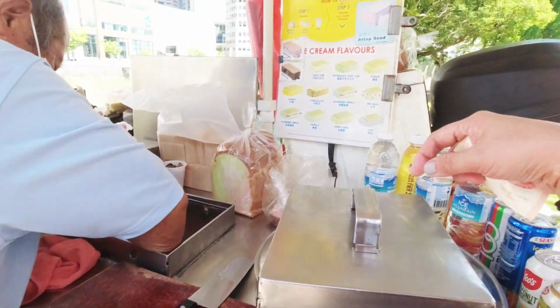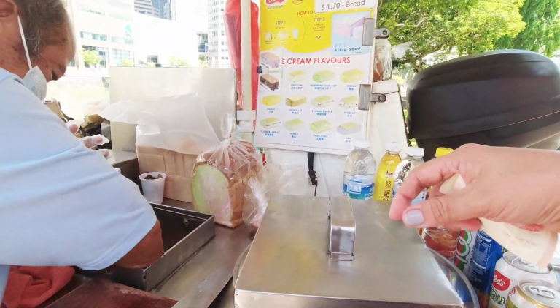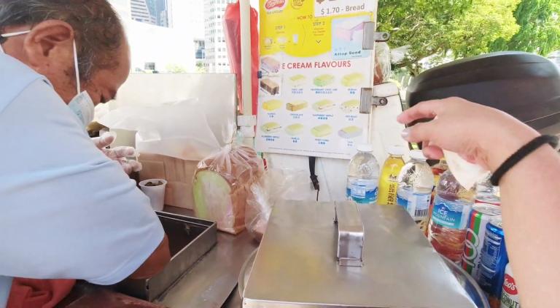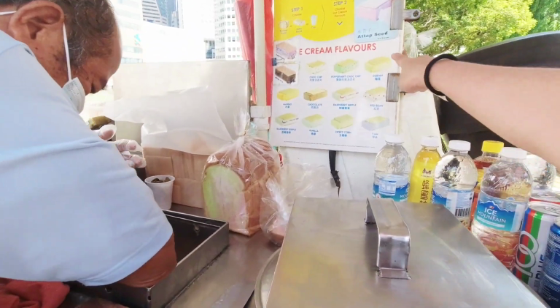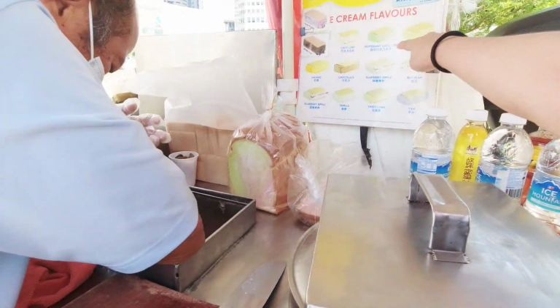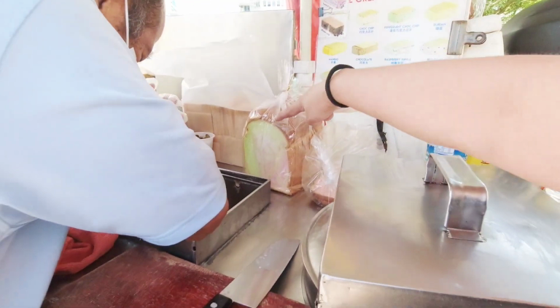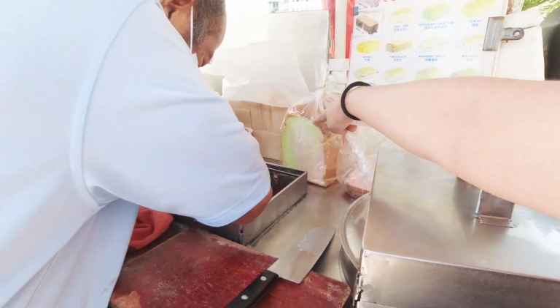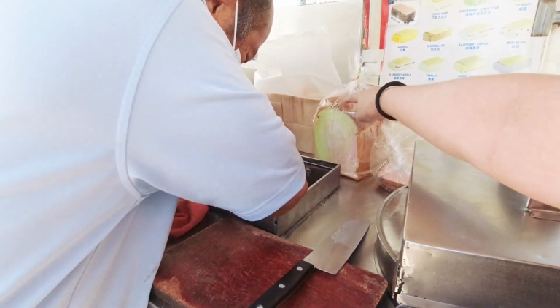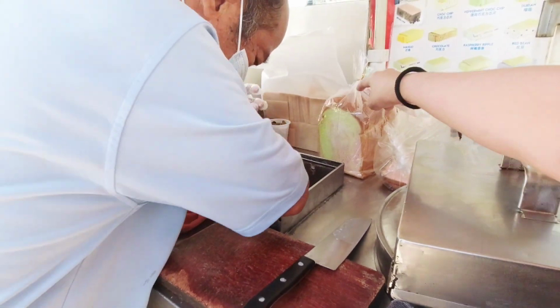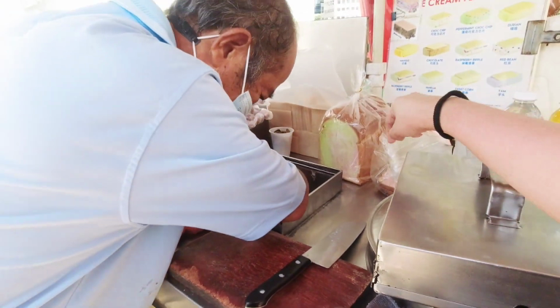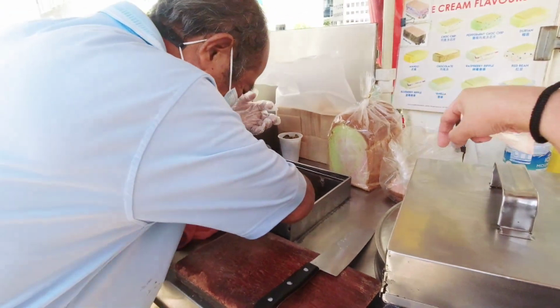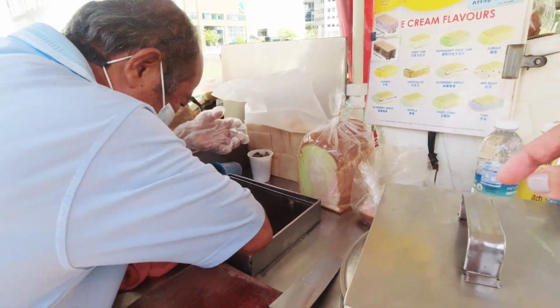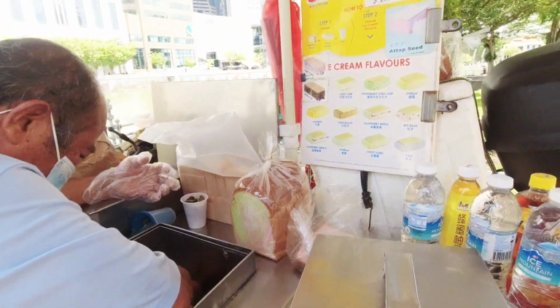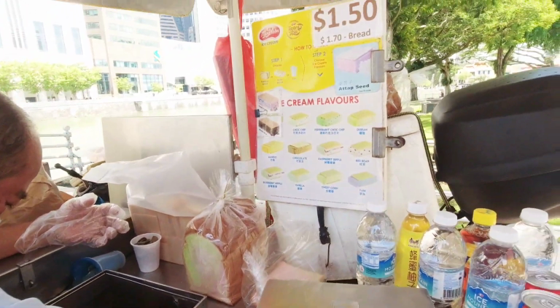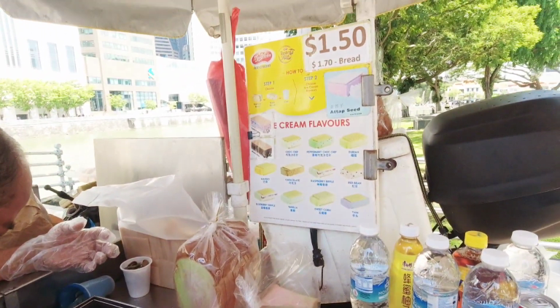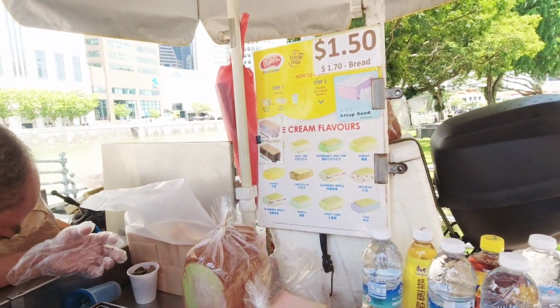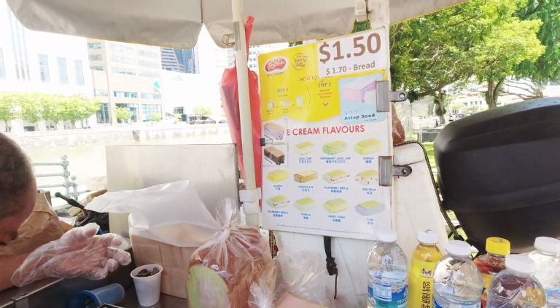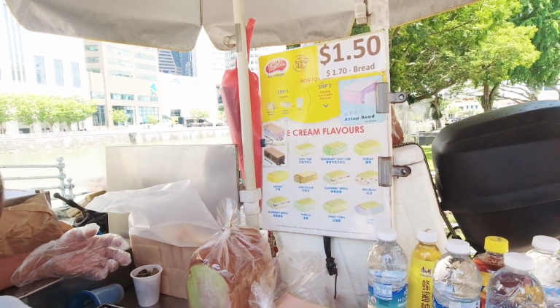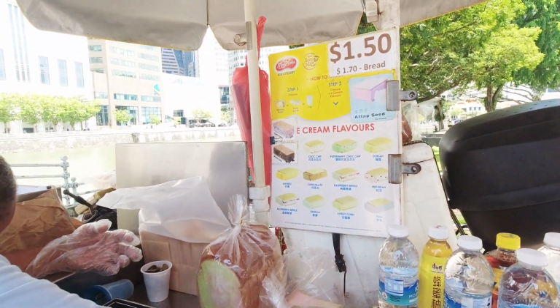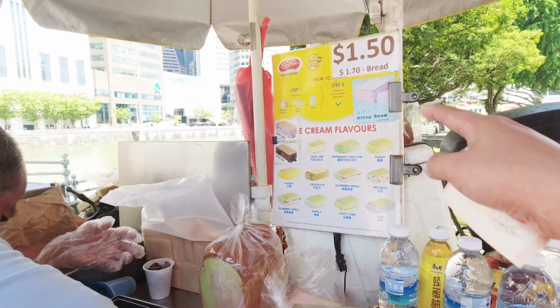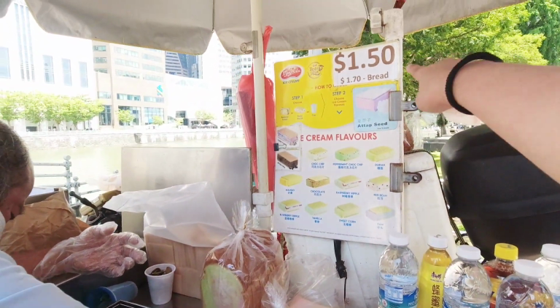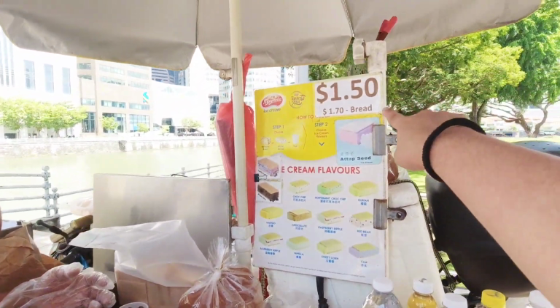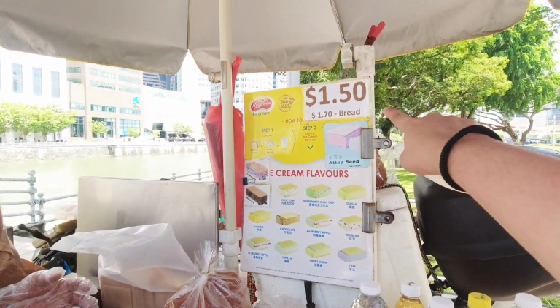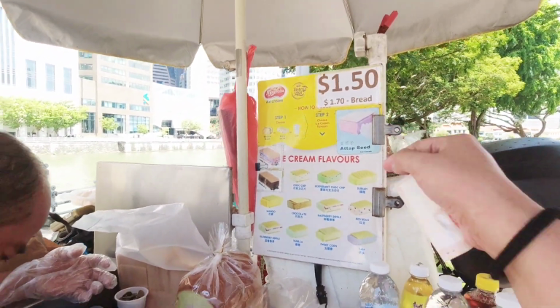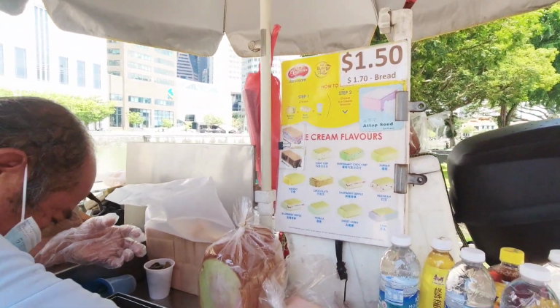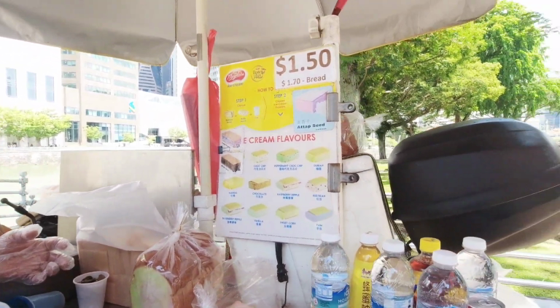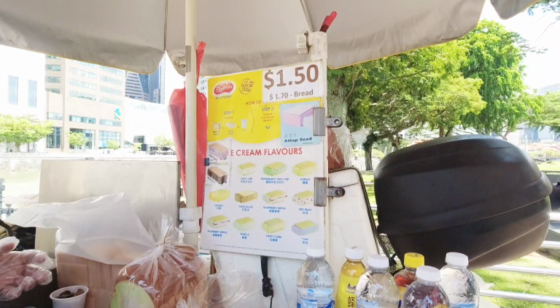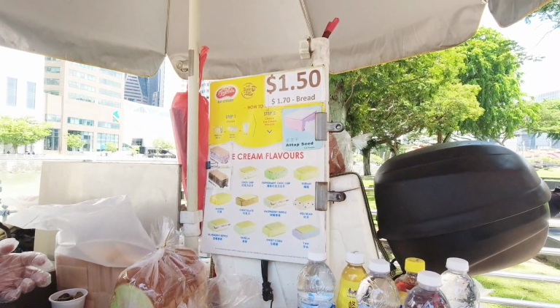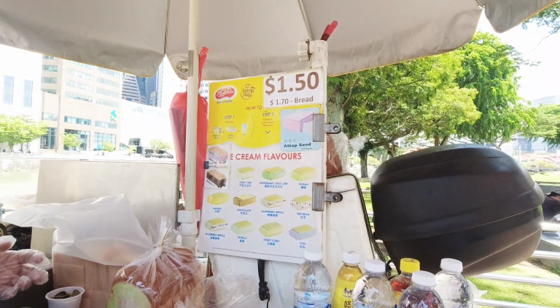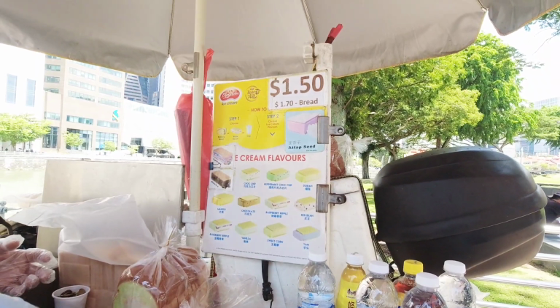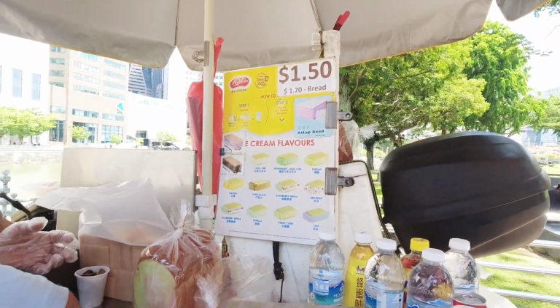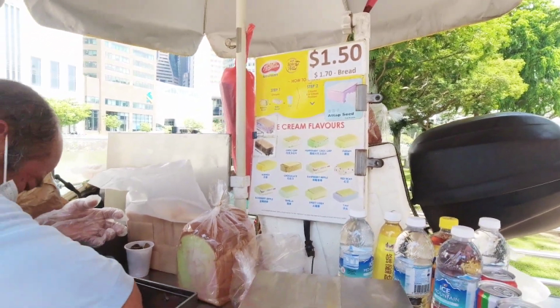Can you put this one in bread? Yes, any one. 170. 170. Okay. 170 bread. Bread for you or biscuit? All bread. All bread.